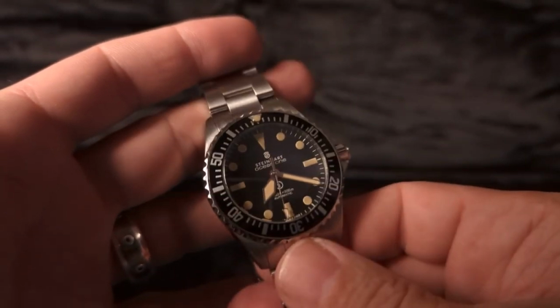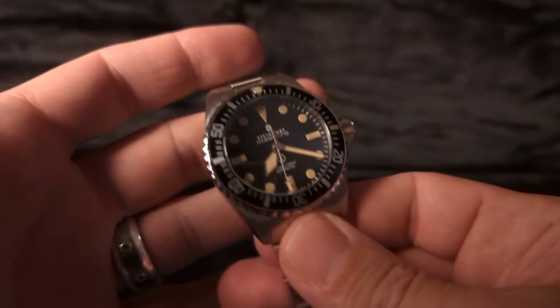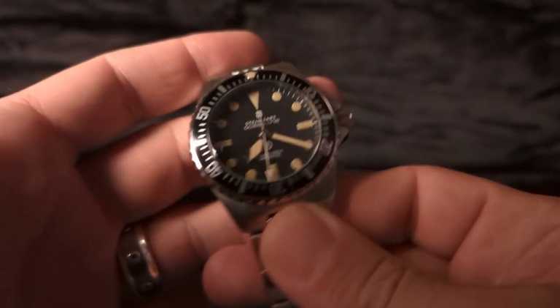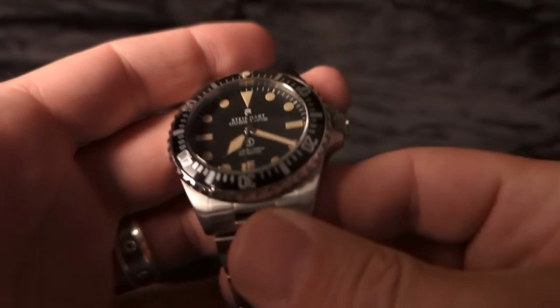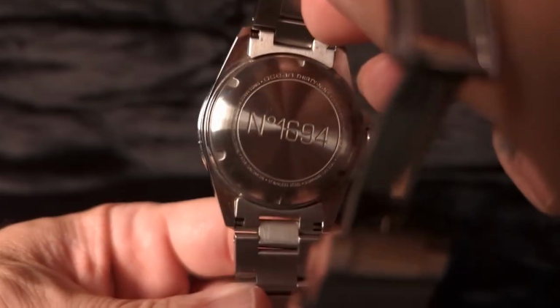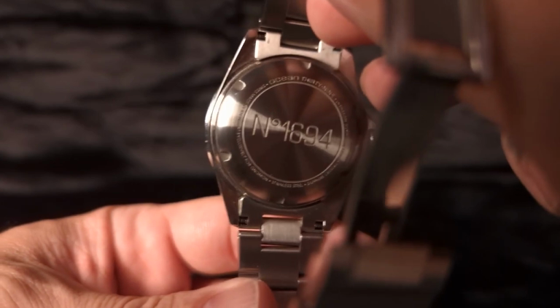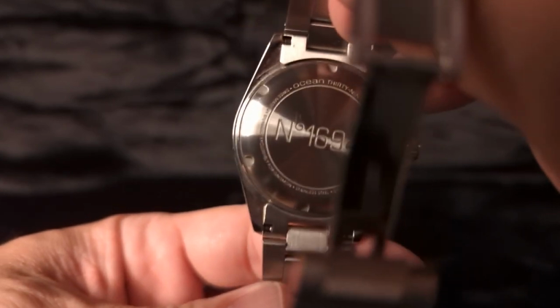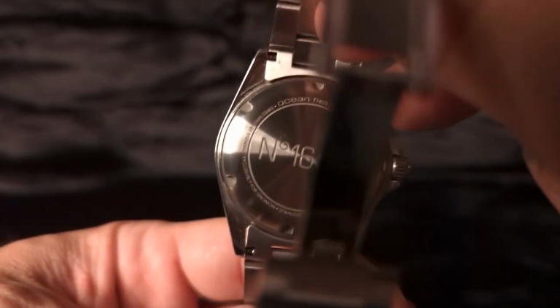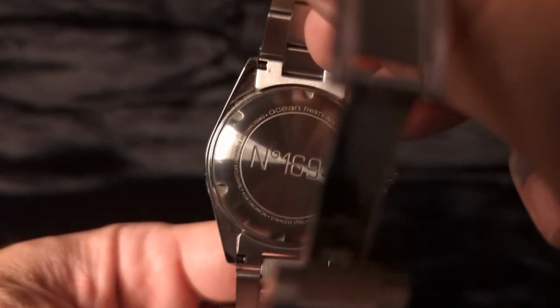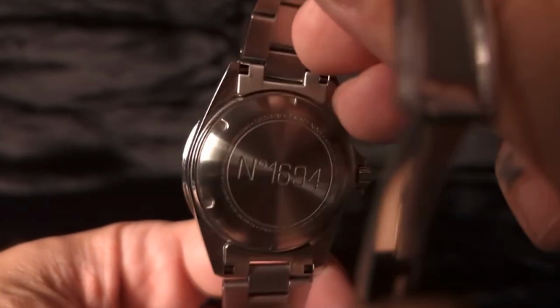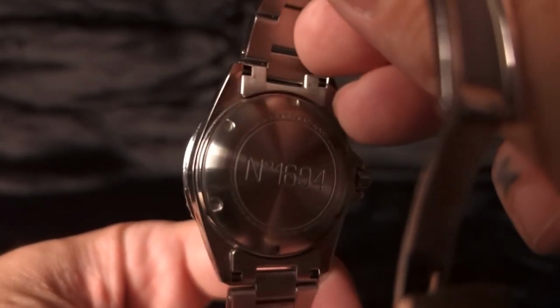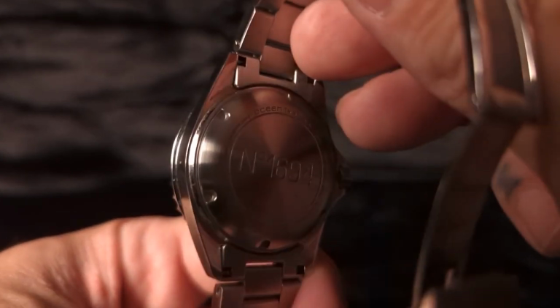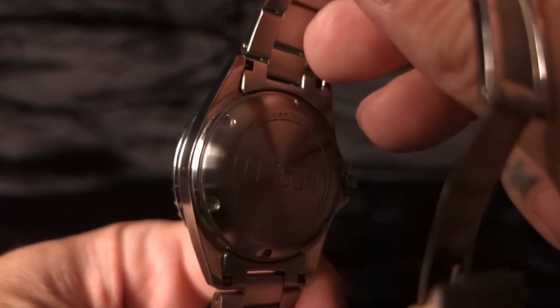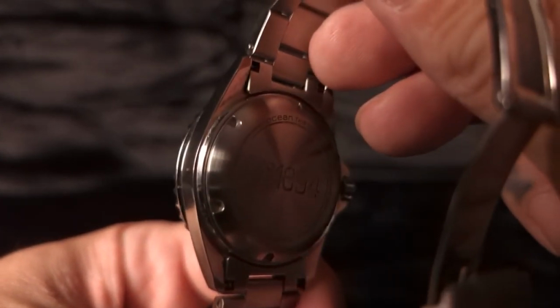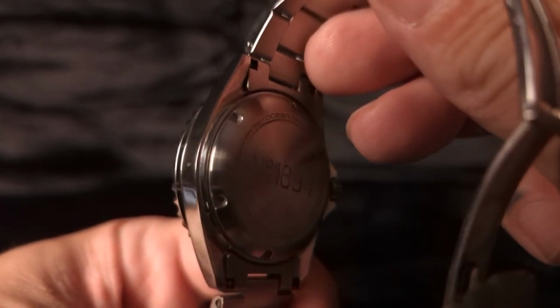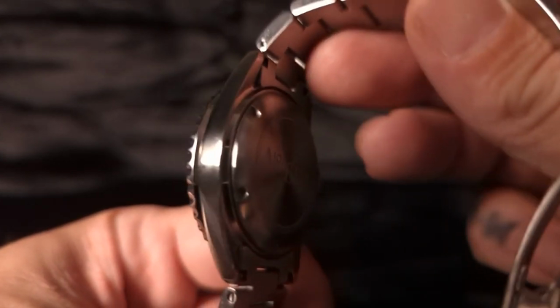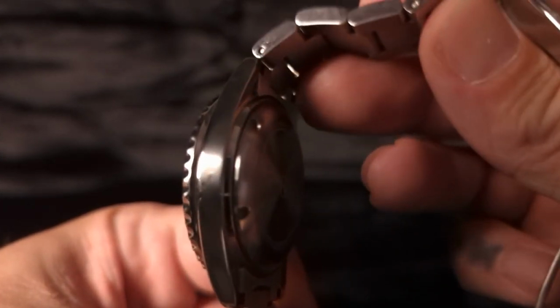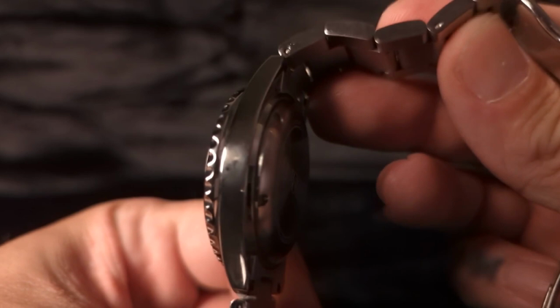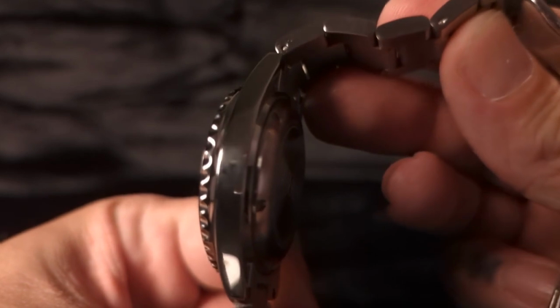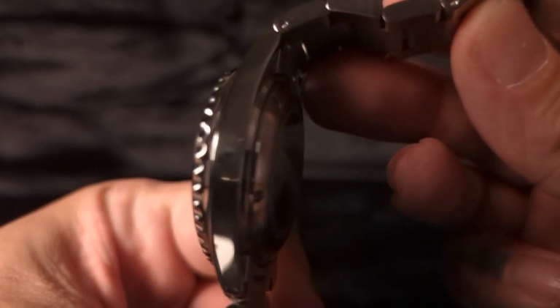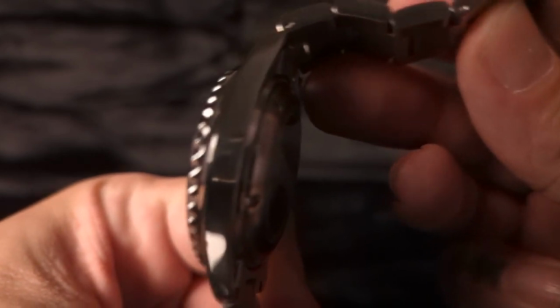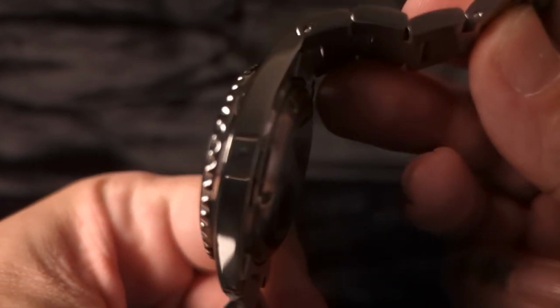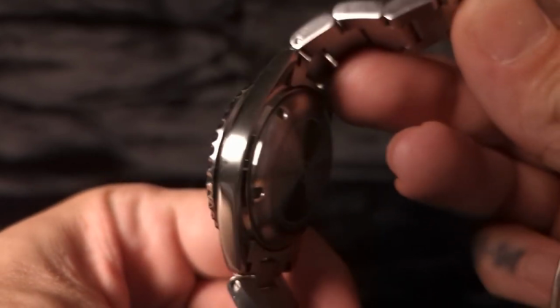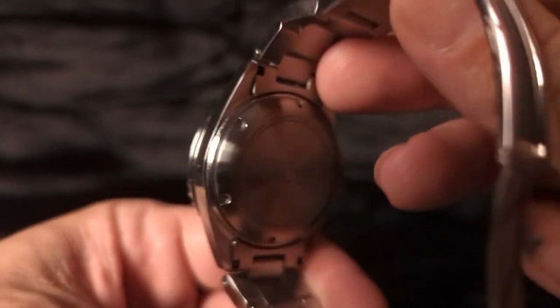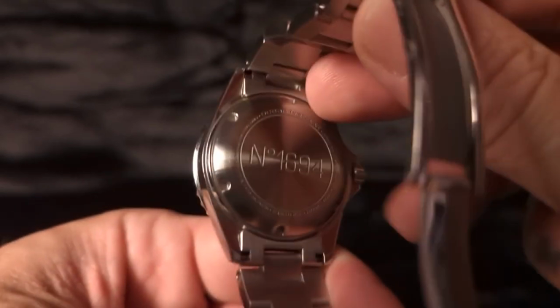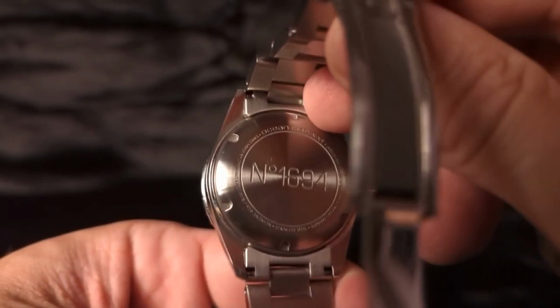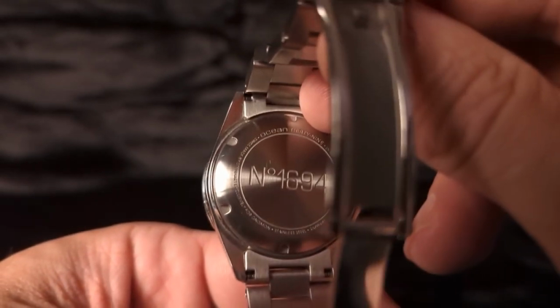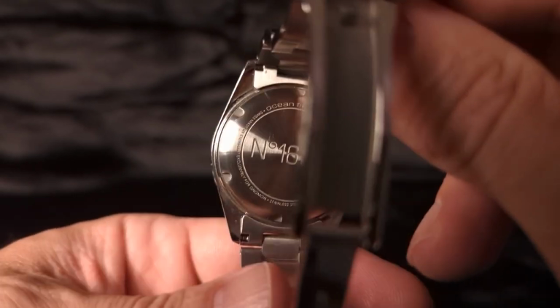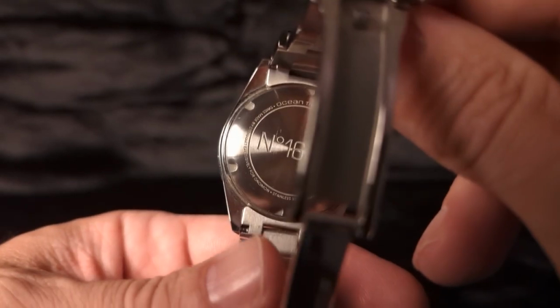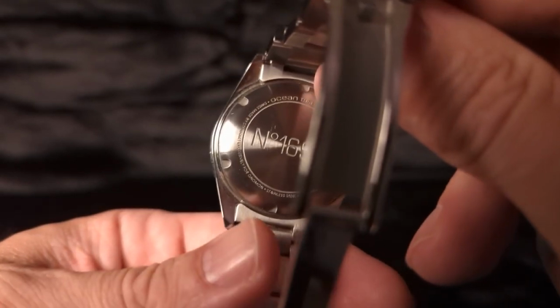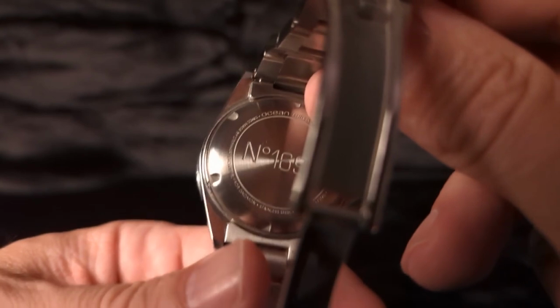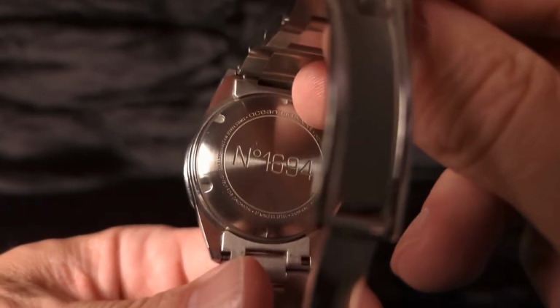Looking at the case back, we see that it is all brushed and it's crazy how much that case back sticks down — it's kind of bubbled in a way. You can see that it's screwed down there.